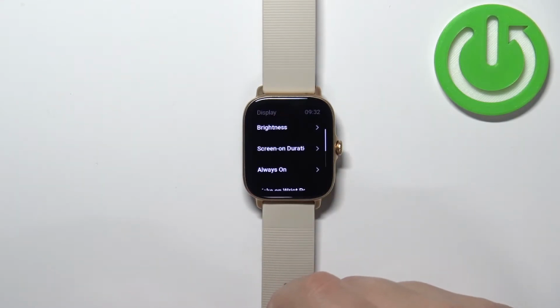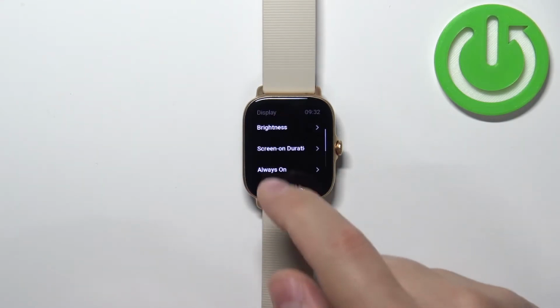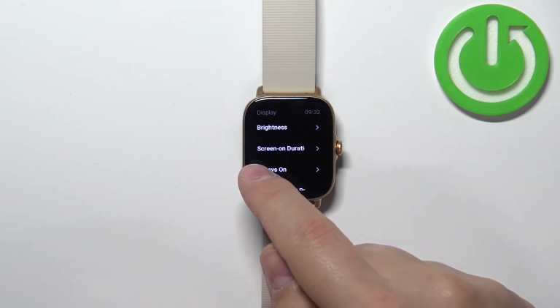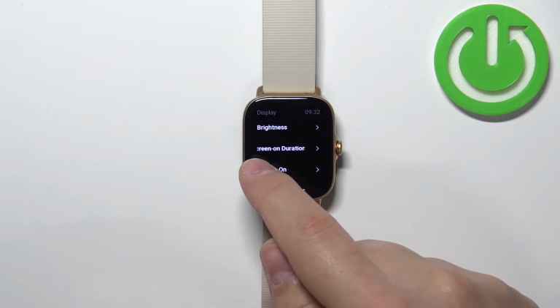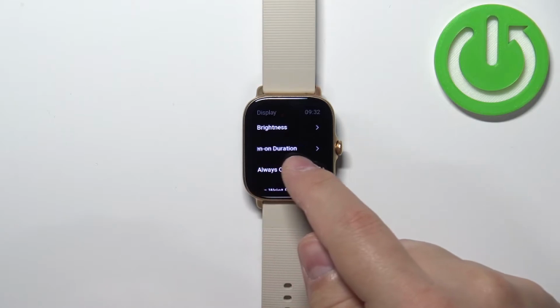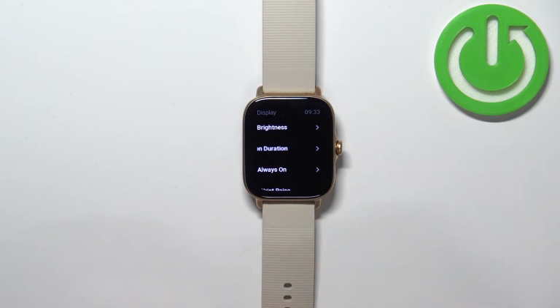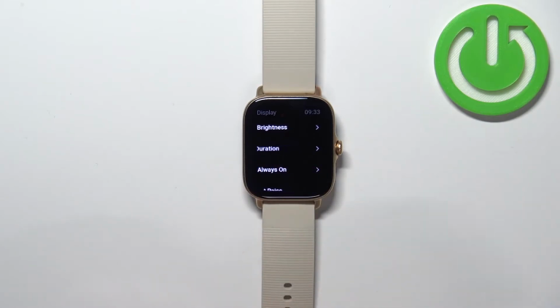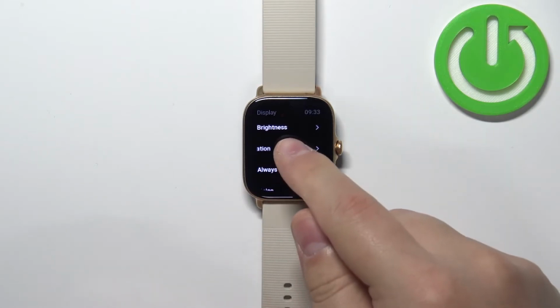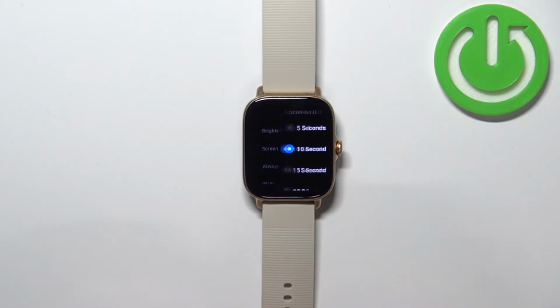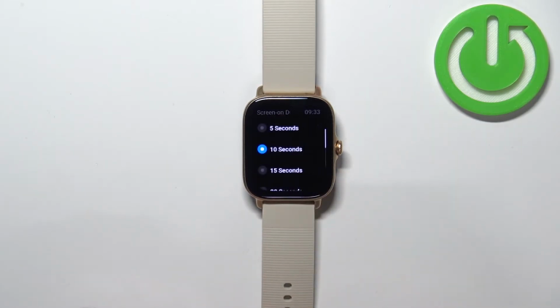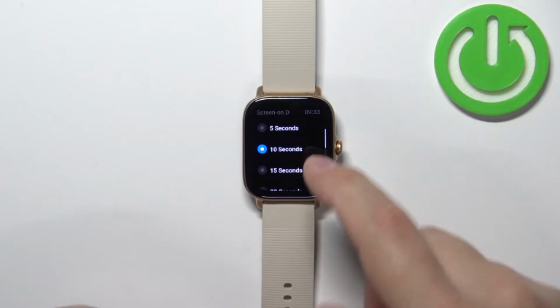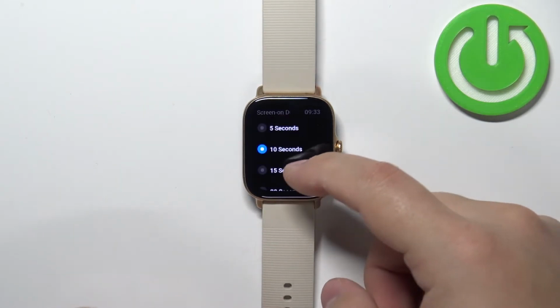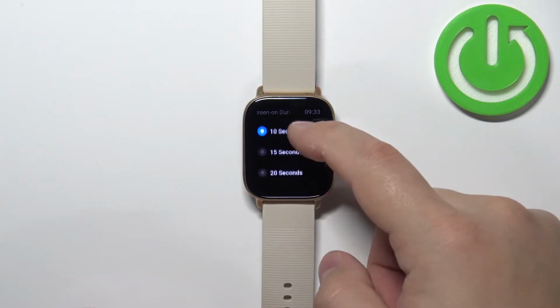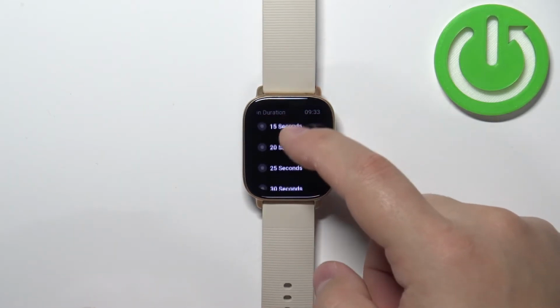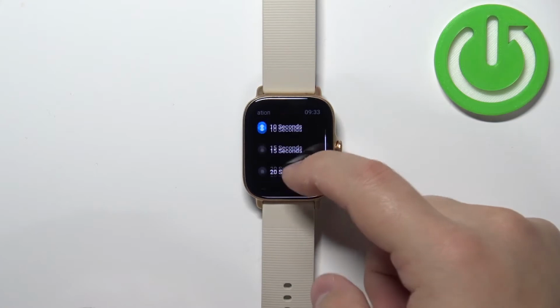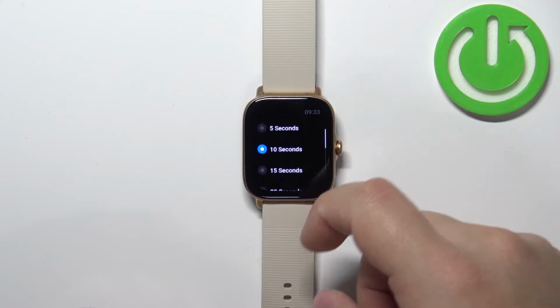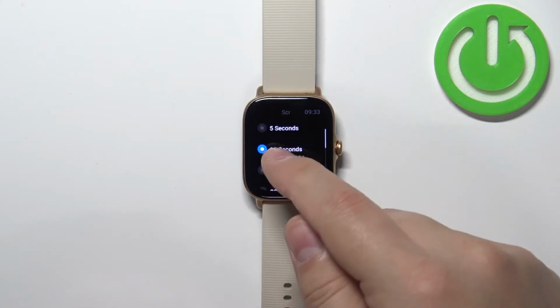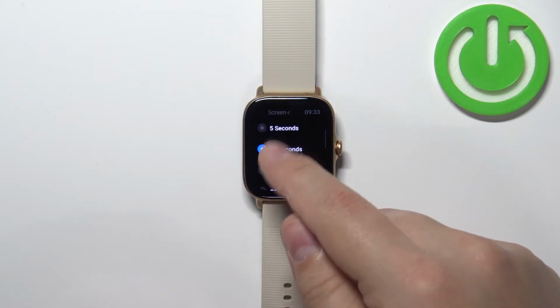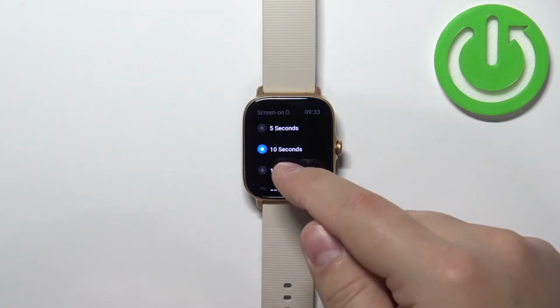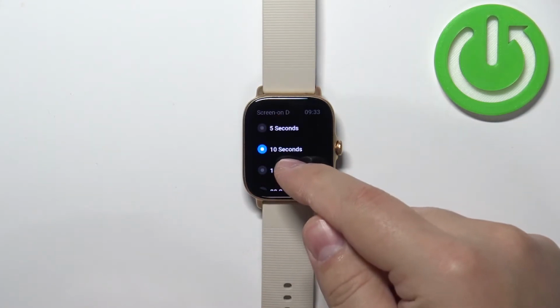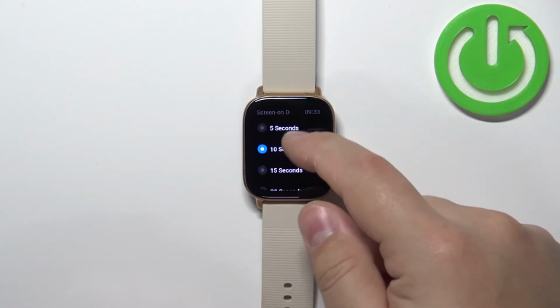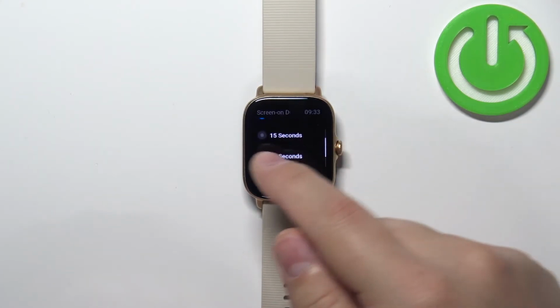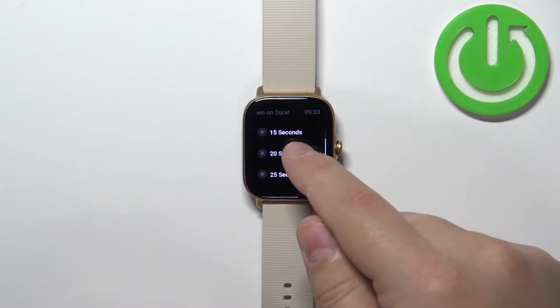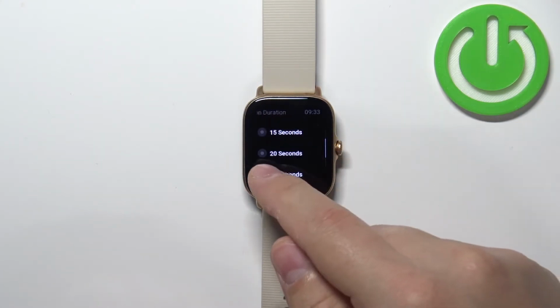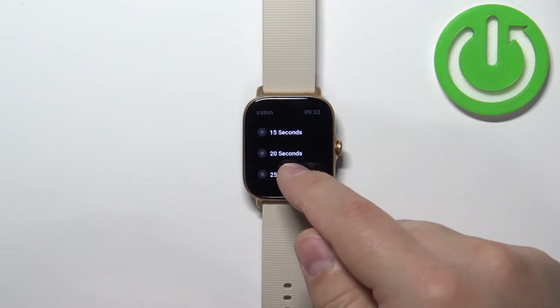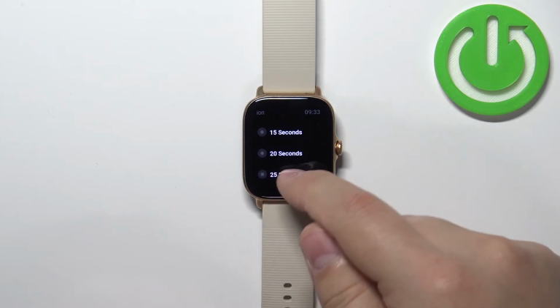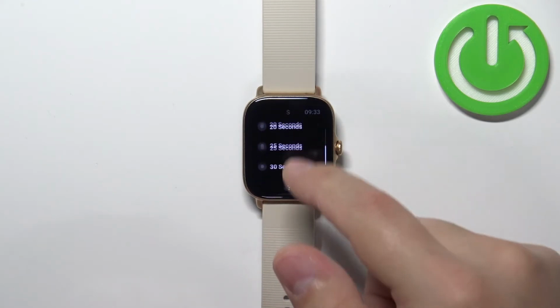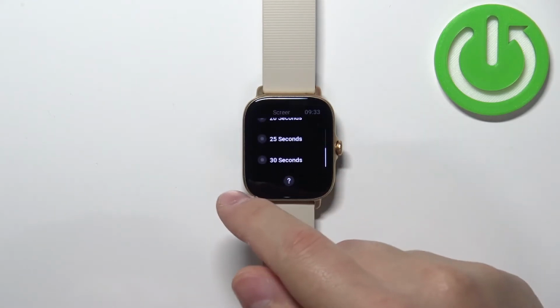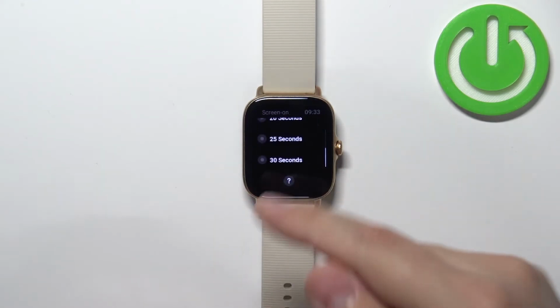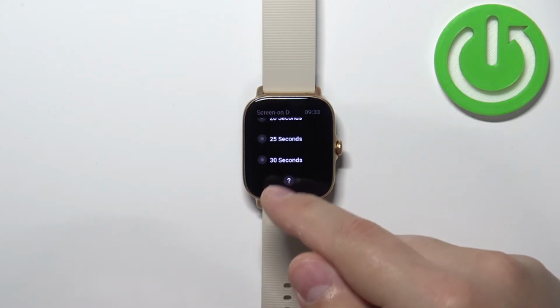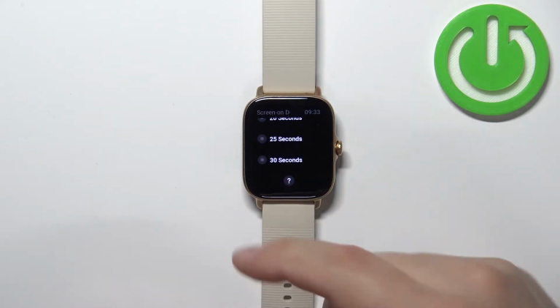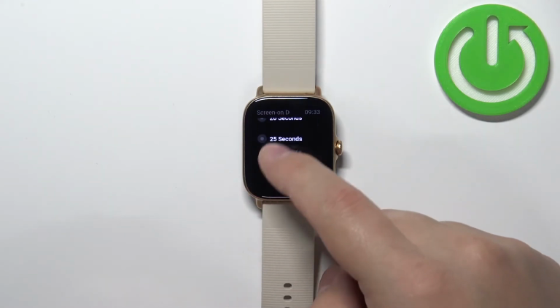Here you should see the option 'Screen on duration.' Tap on it and this will open the list of durations. You have 5 seconds, 10 seconds, 15 seconds, 20 seconds, 25 seconds, and 30 seconds.